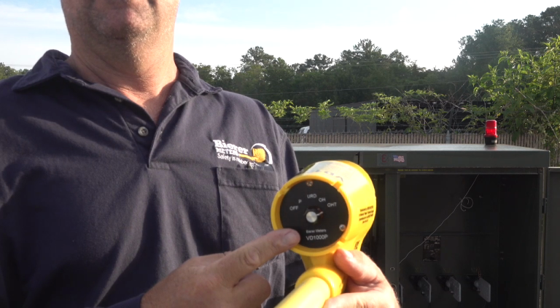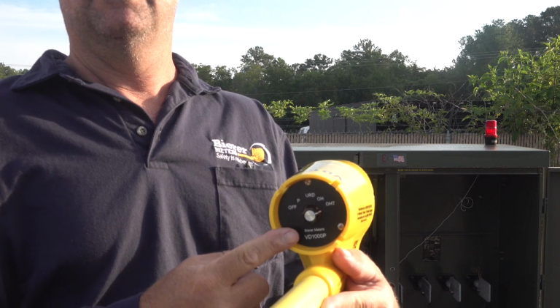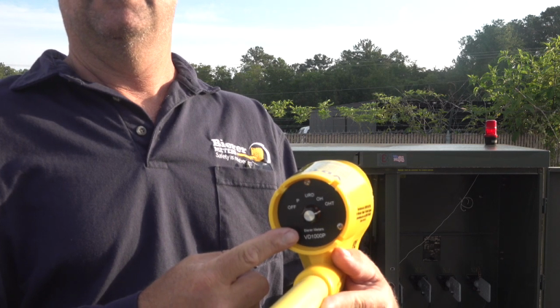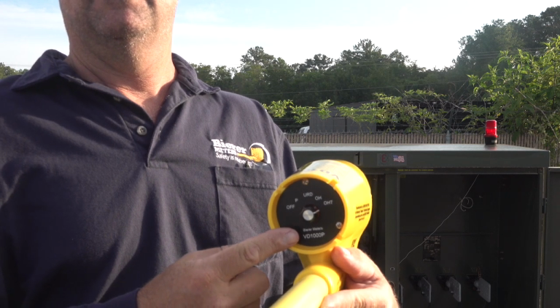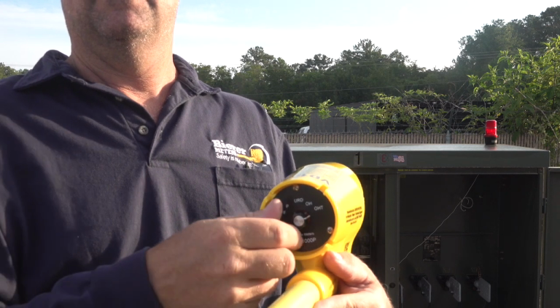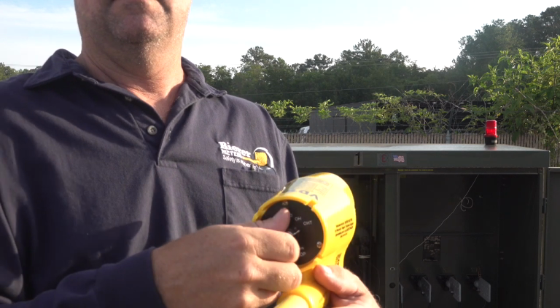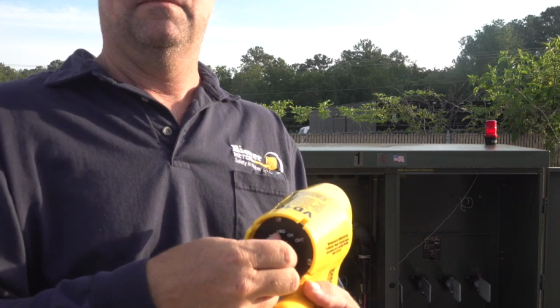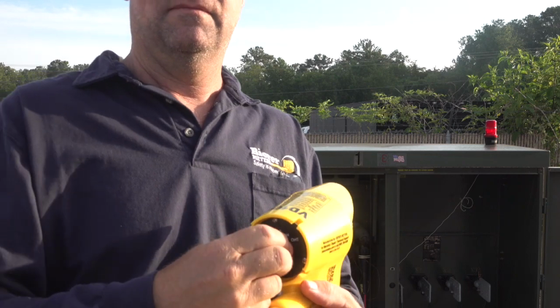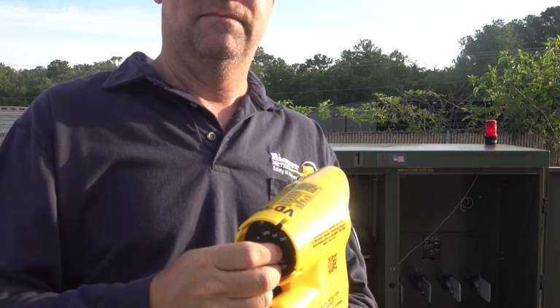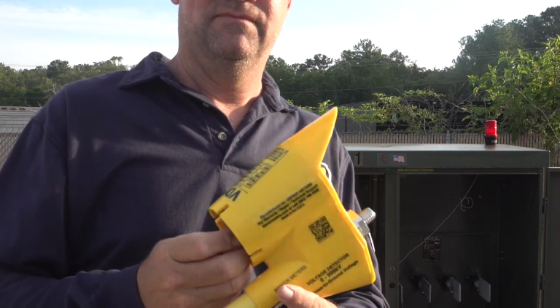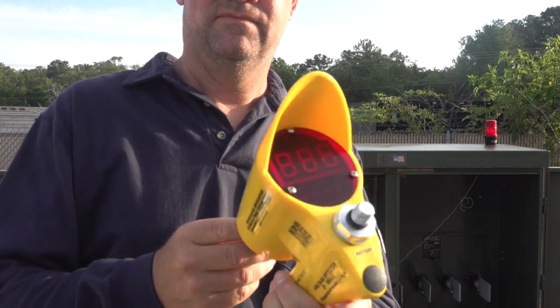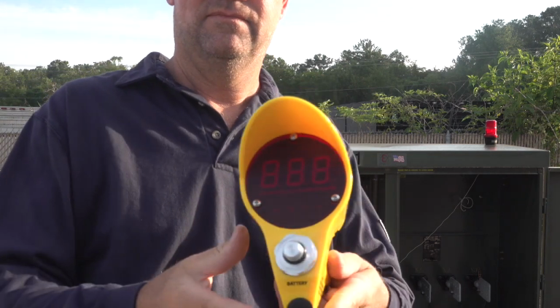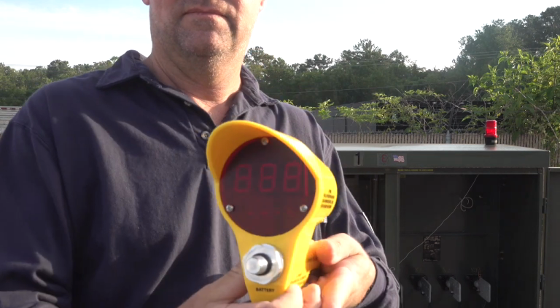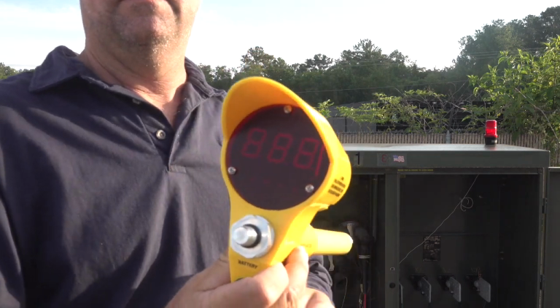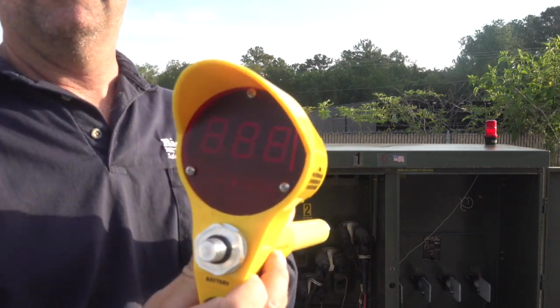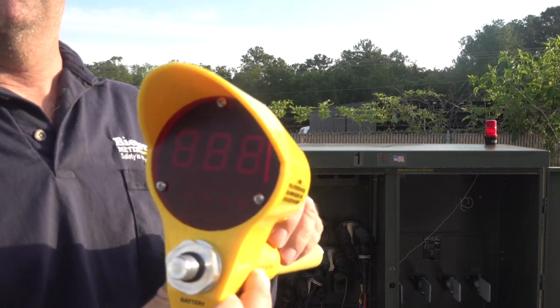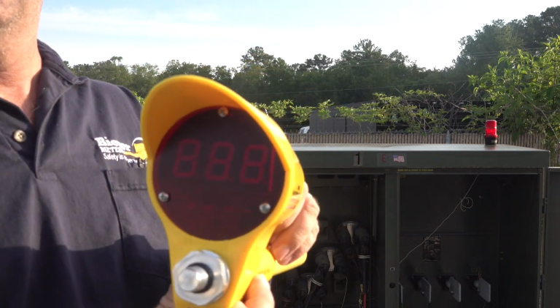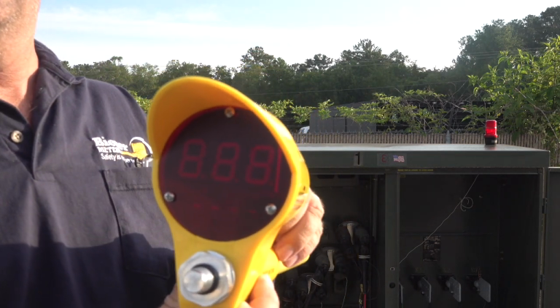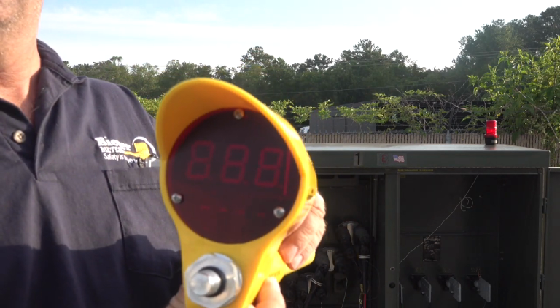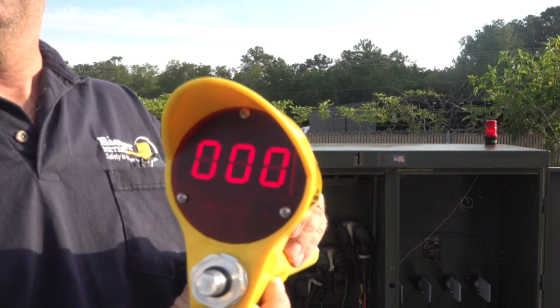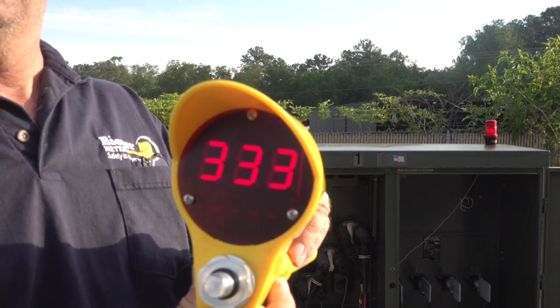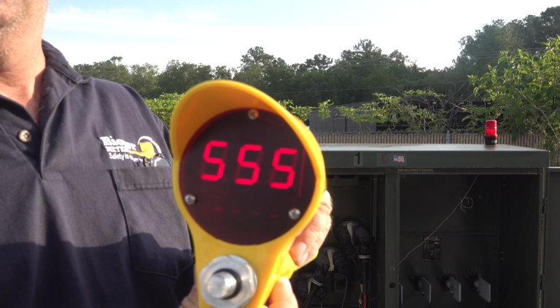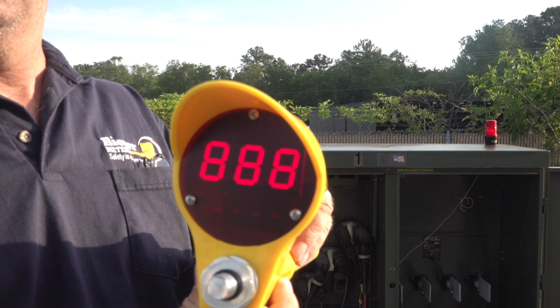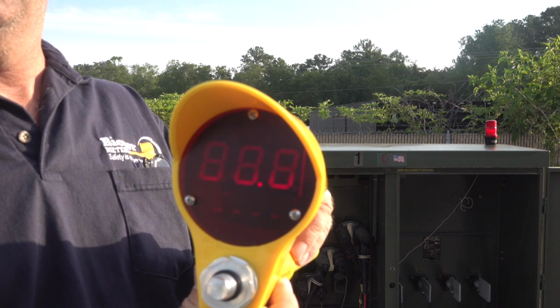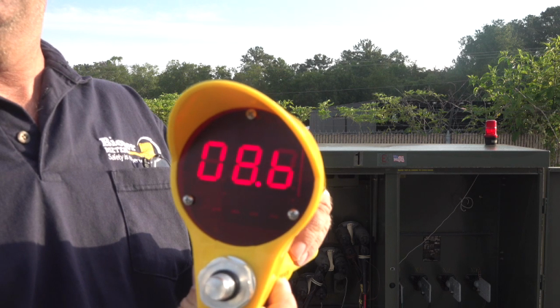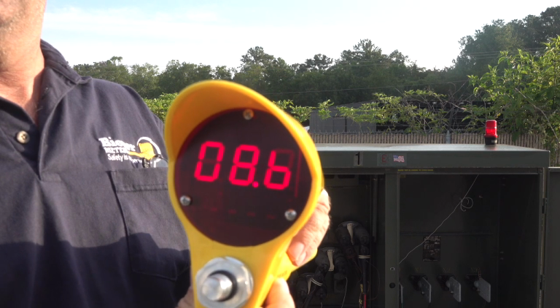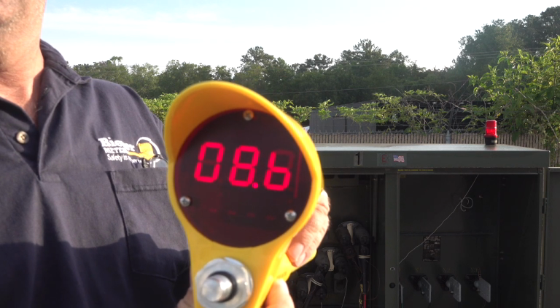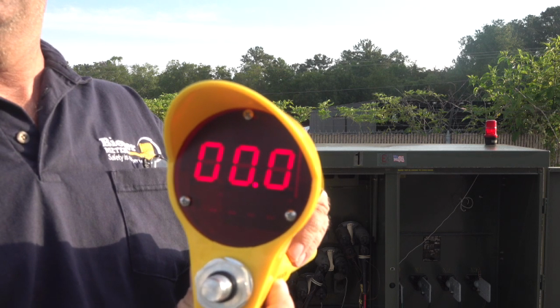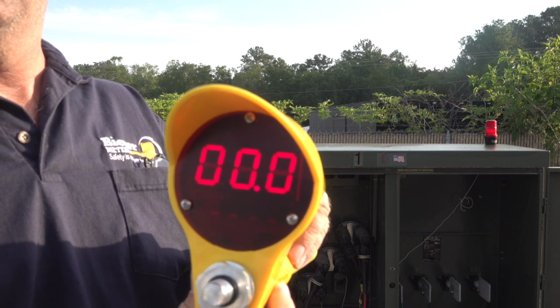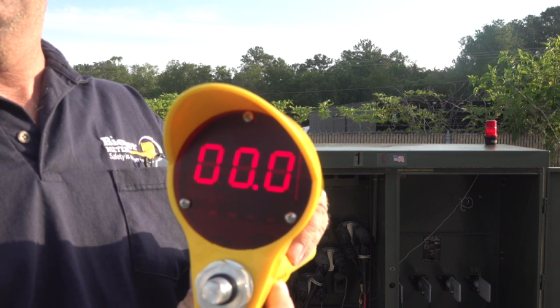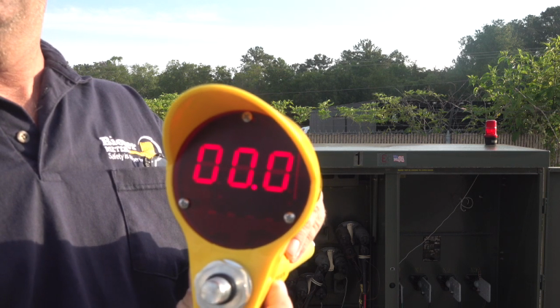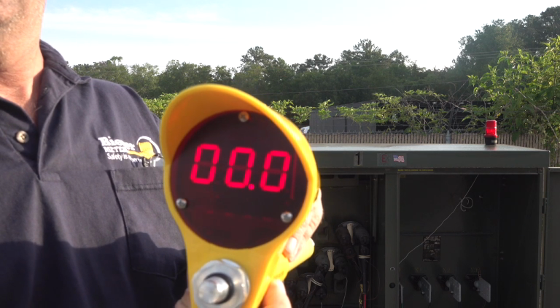Each time the selector switch is moved from one switch position to the next off of OFF, the device performs a self LED check and displays the battery voltage level.